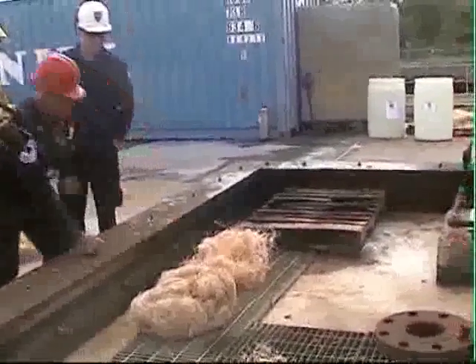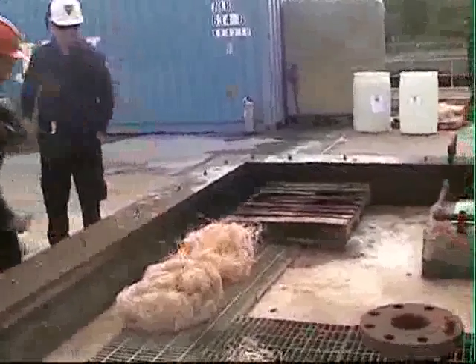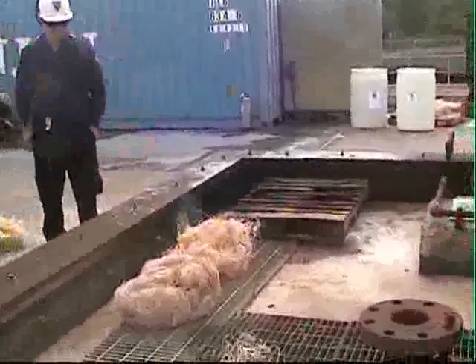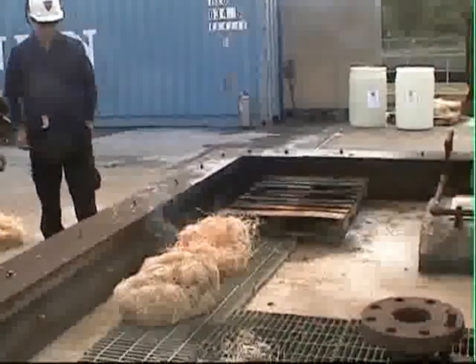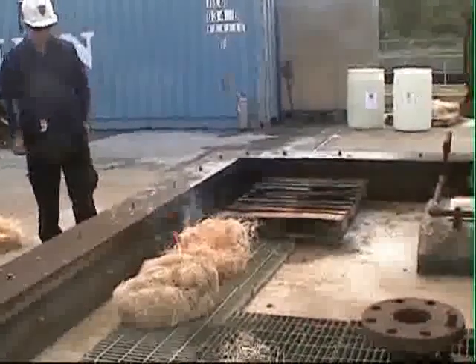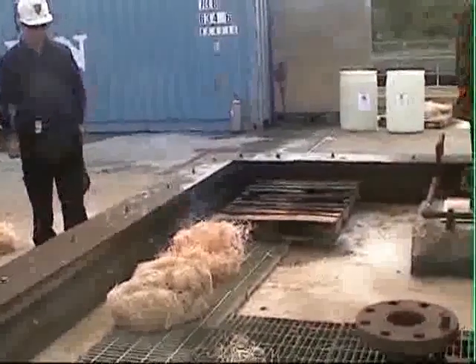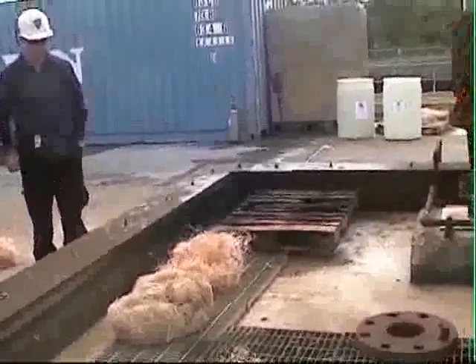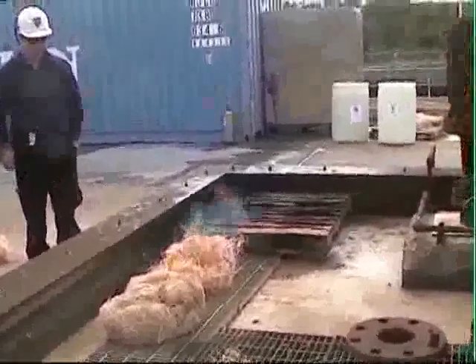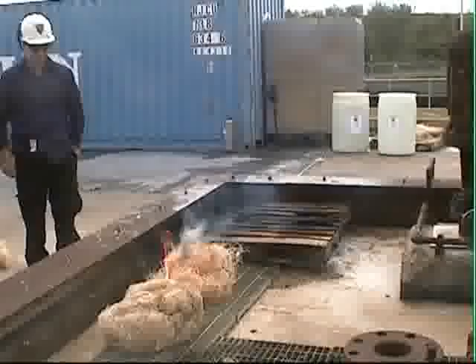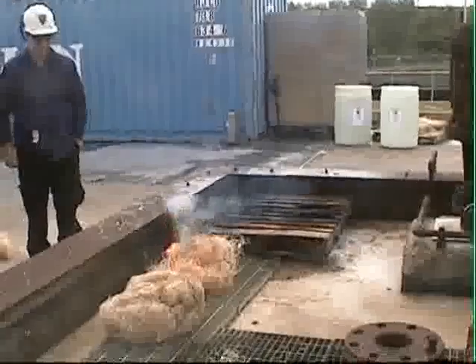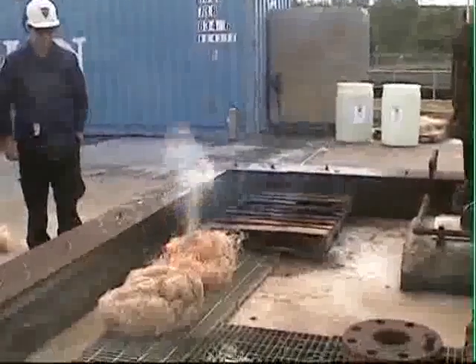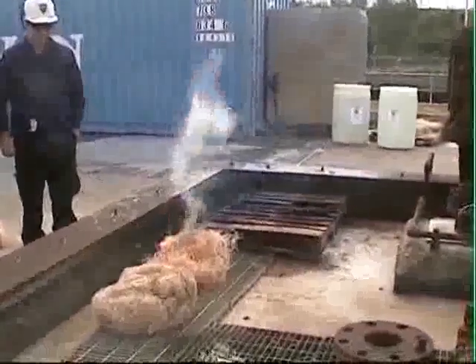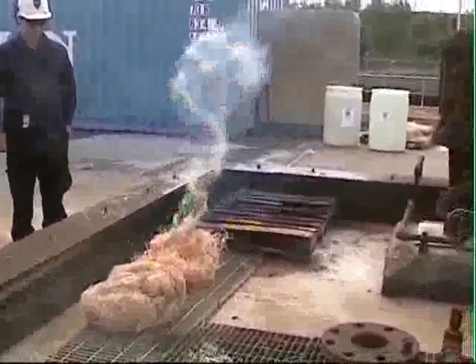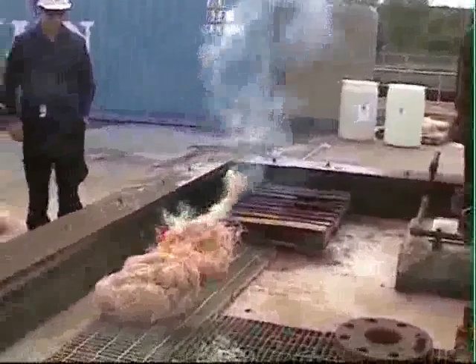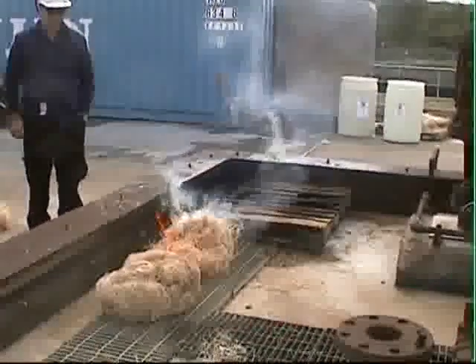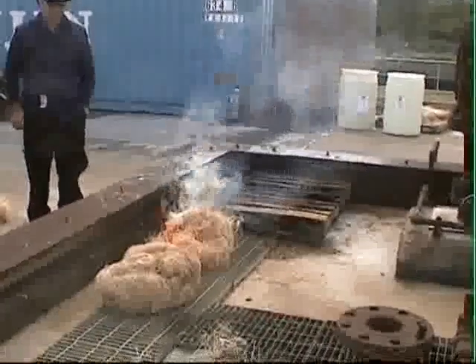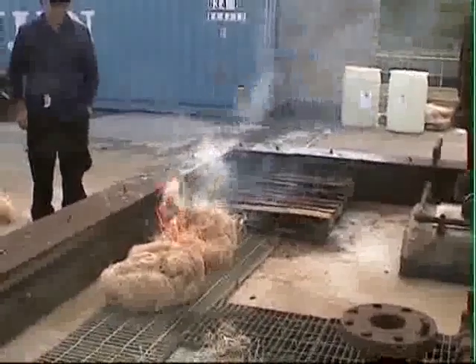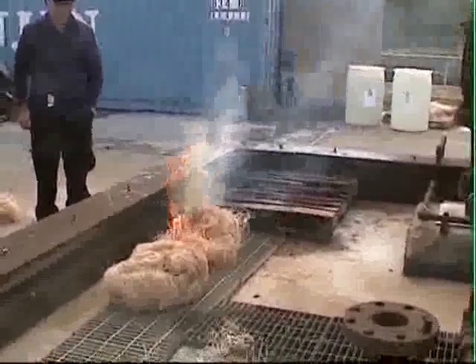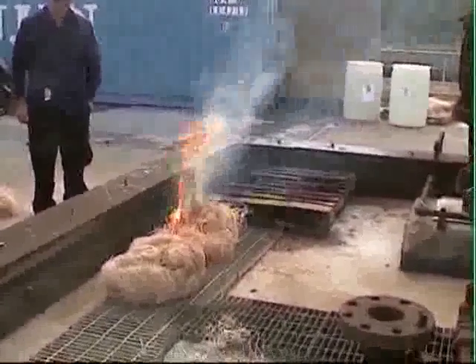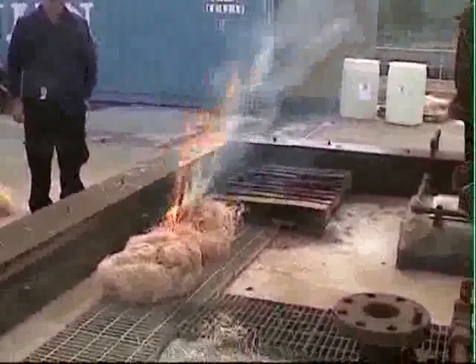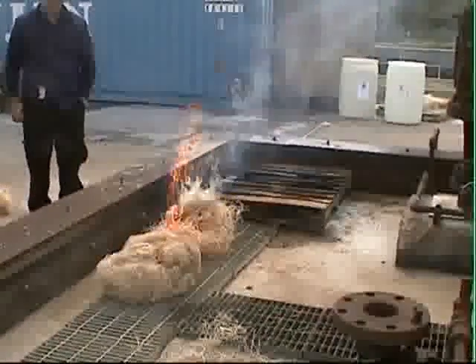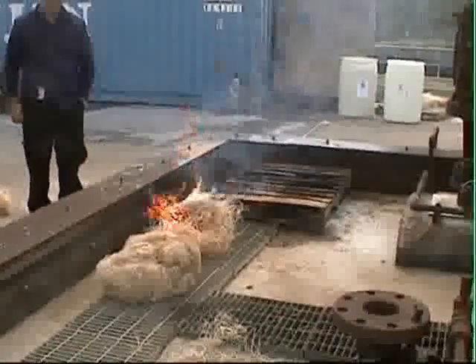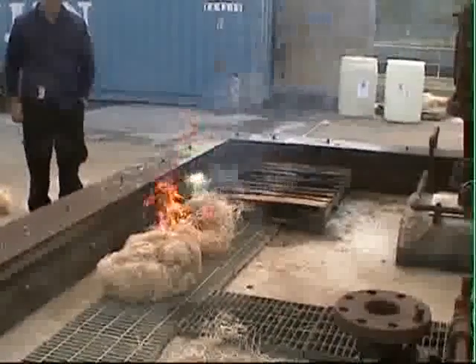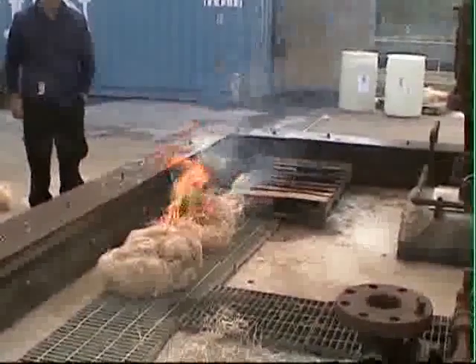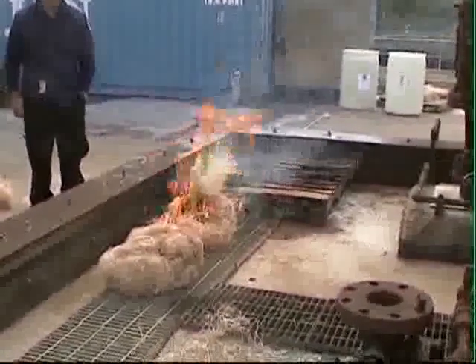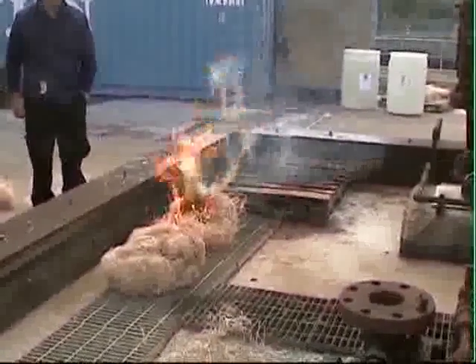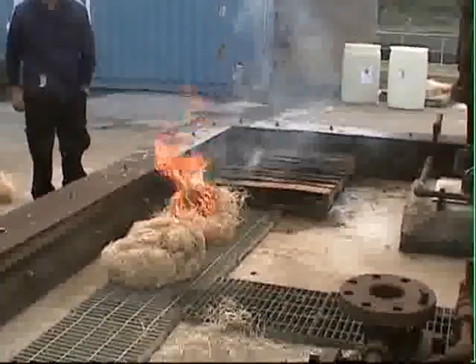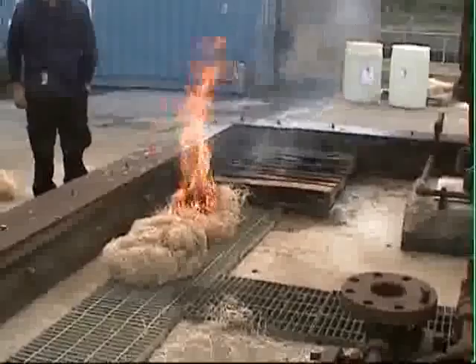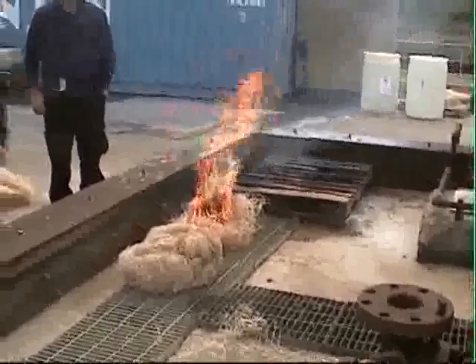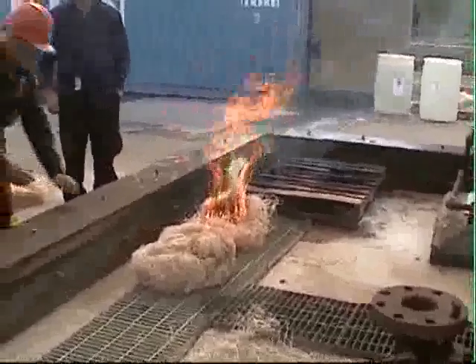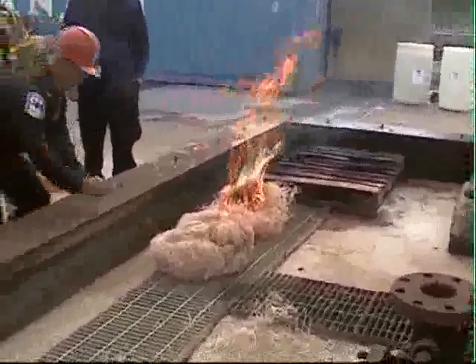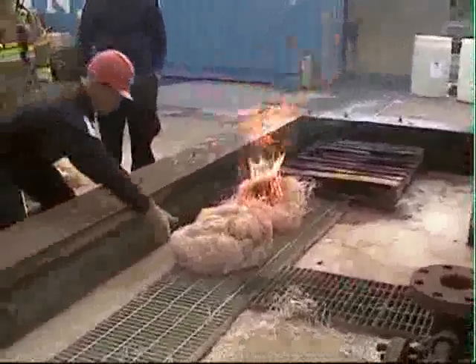Next, another flare is used to ignite the untreated Excelsior — and not only does it light, it burns hard and fast.